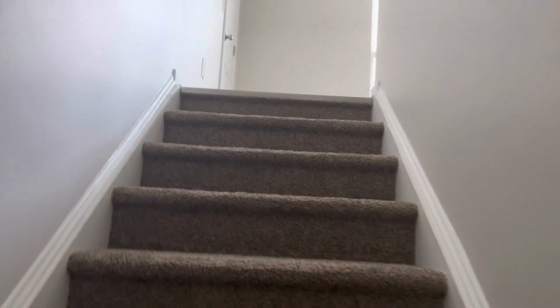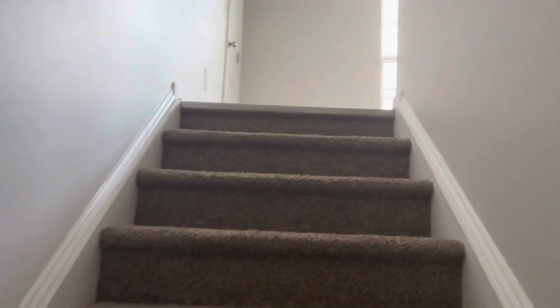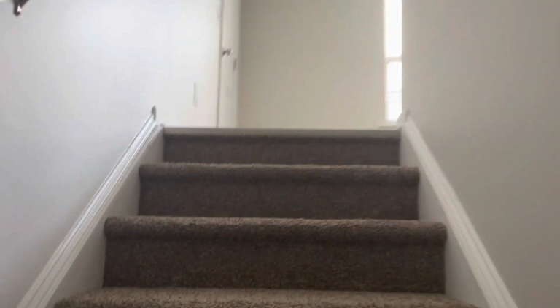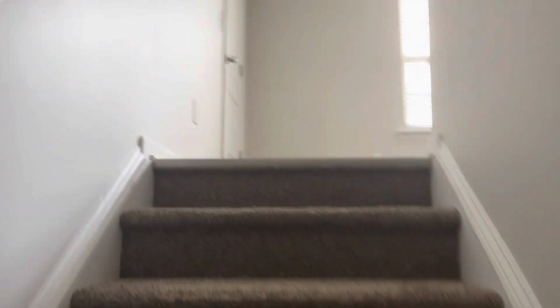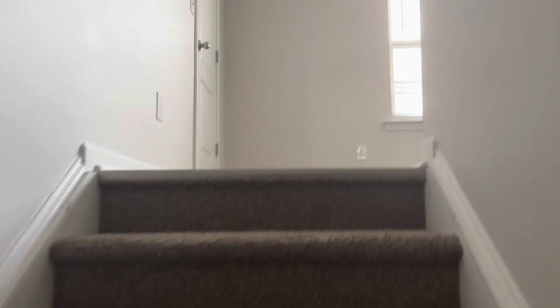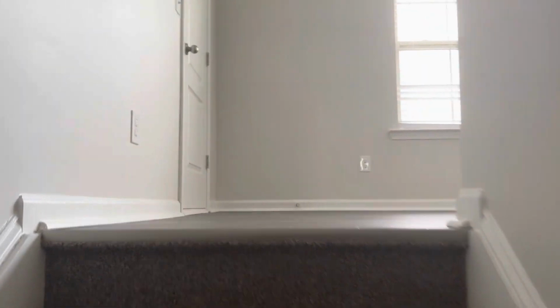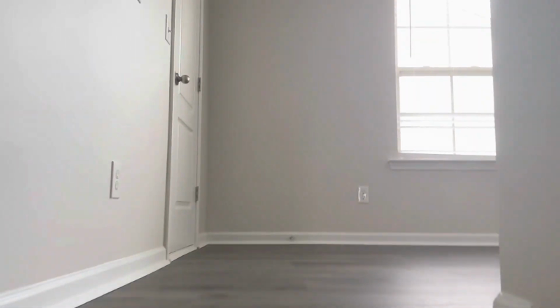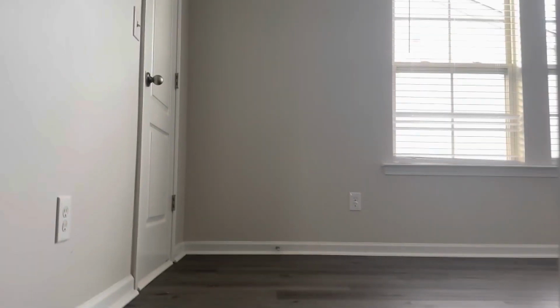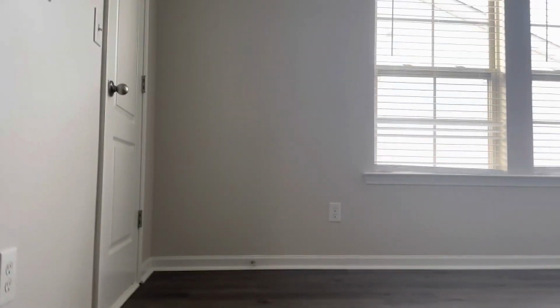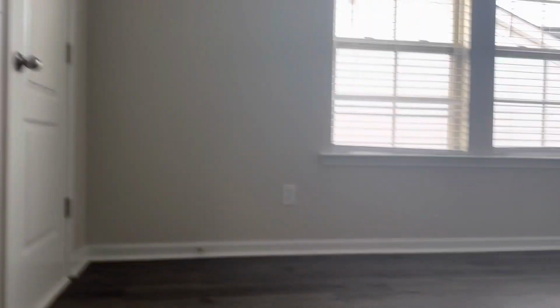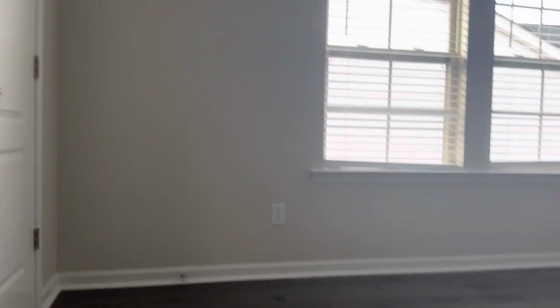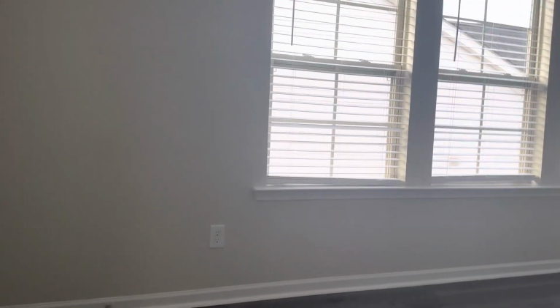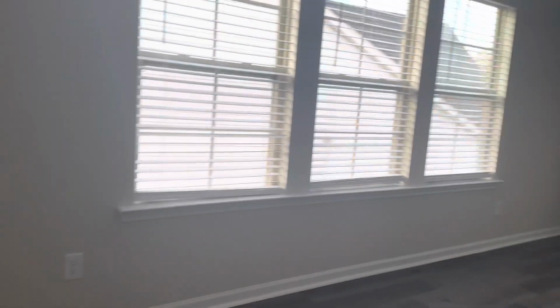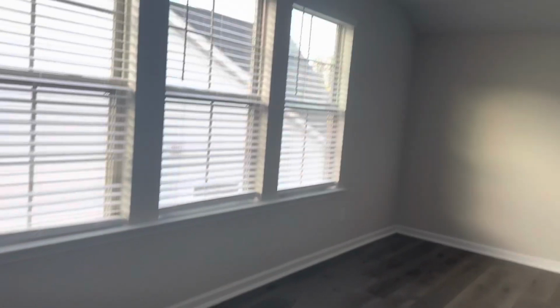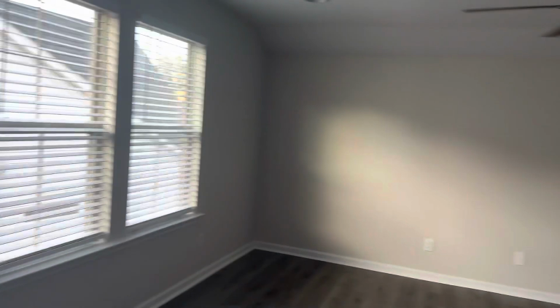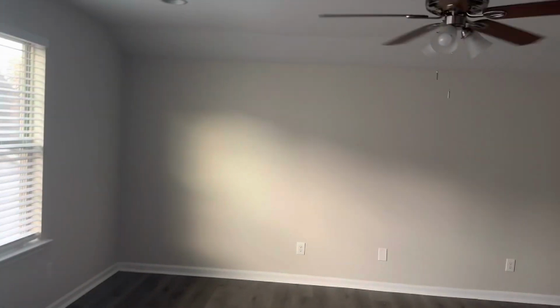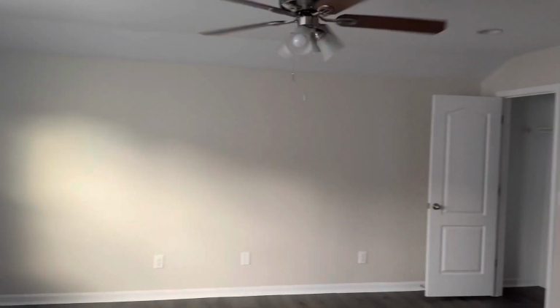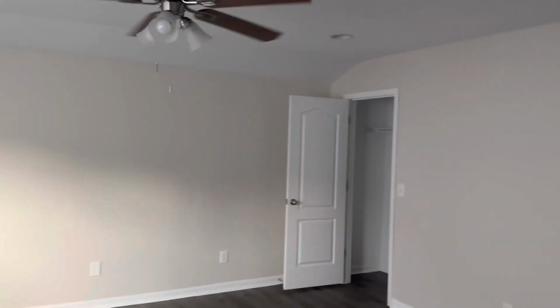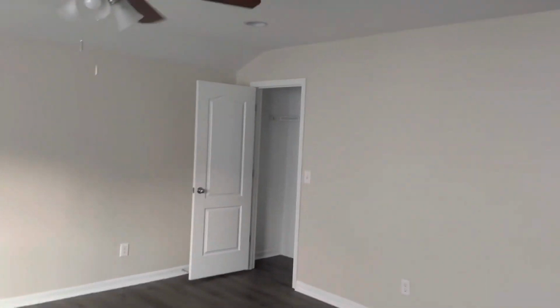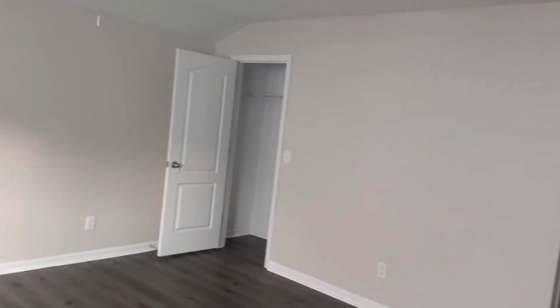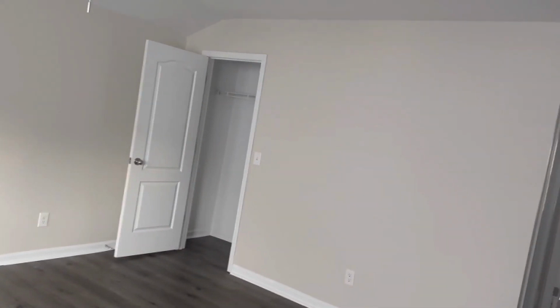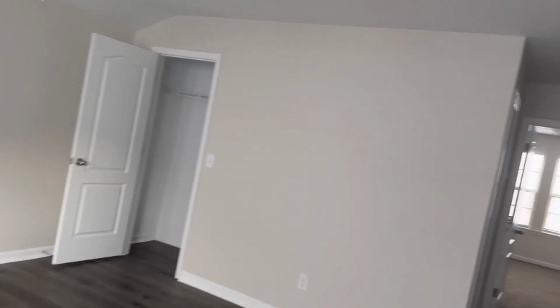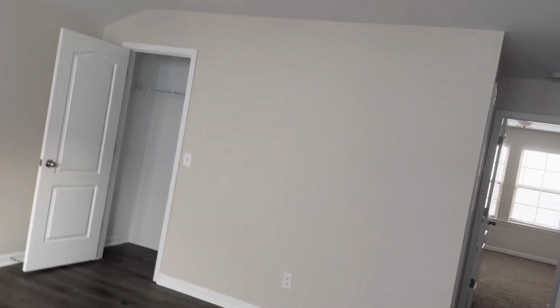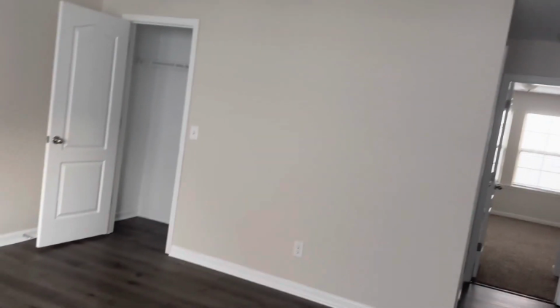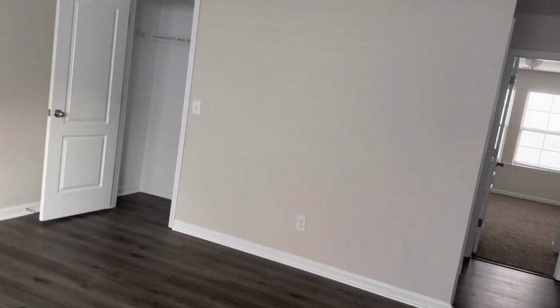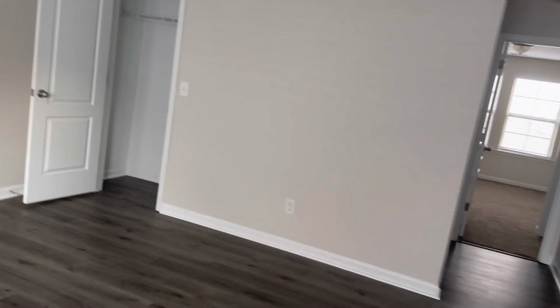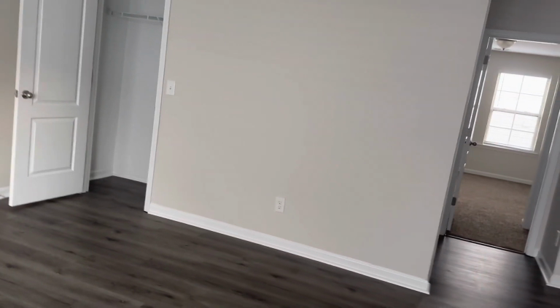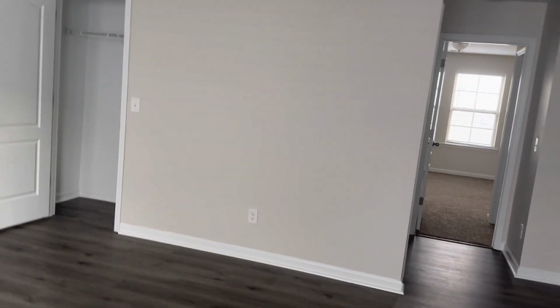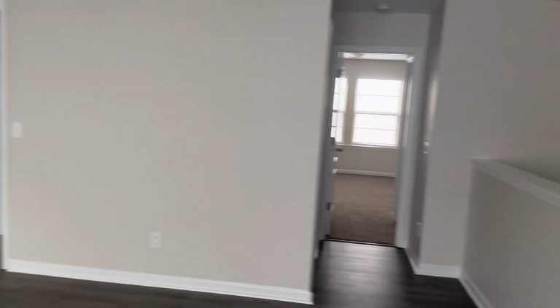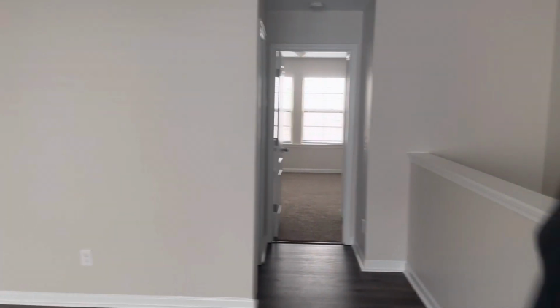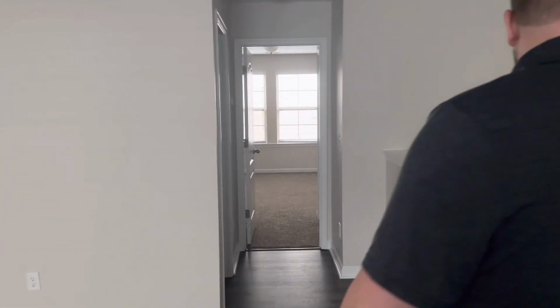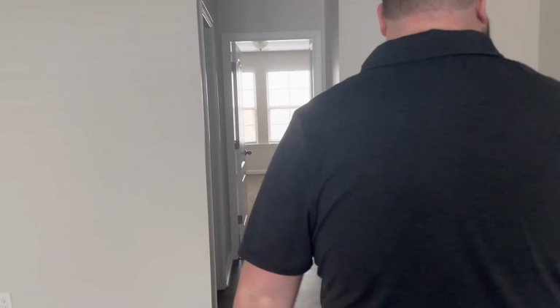Oh, it's like a bonus room situation up here. It is hot up here! But it's nice — it's like a bonus room plus a separate bedroom. That is really nice.